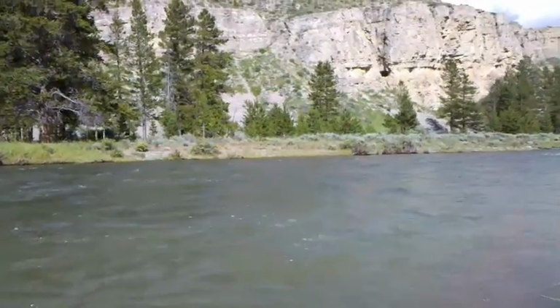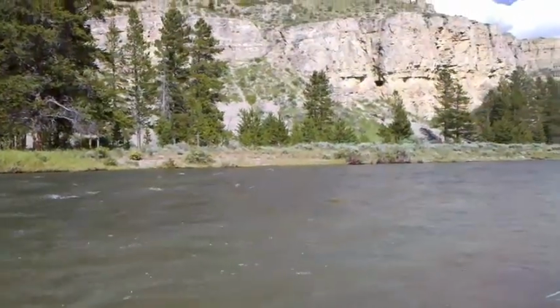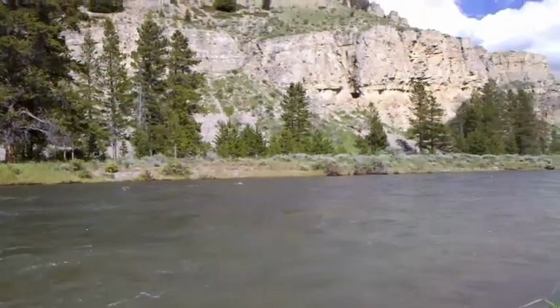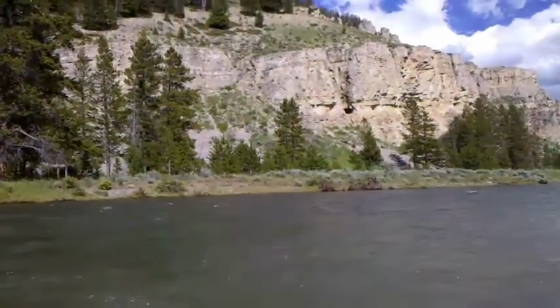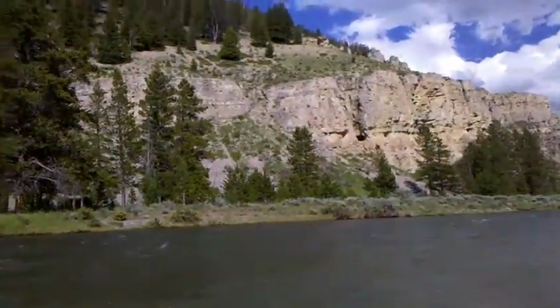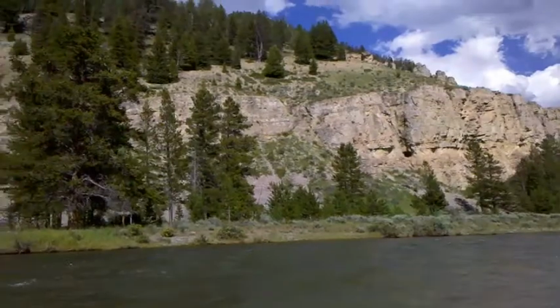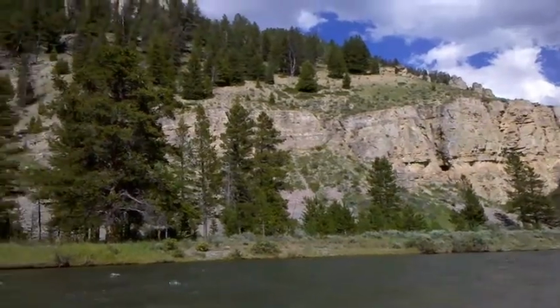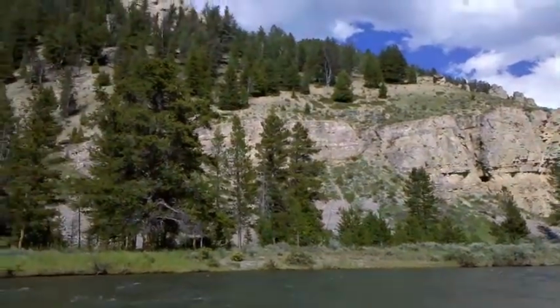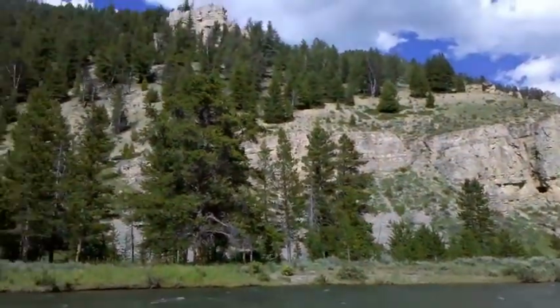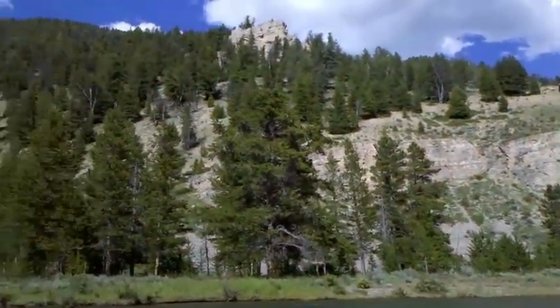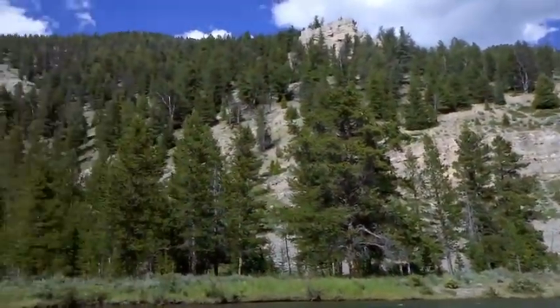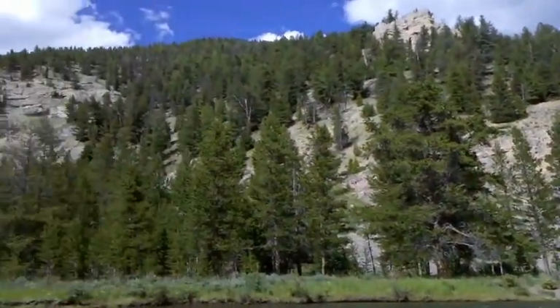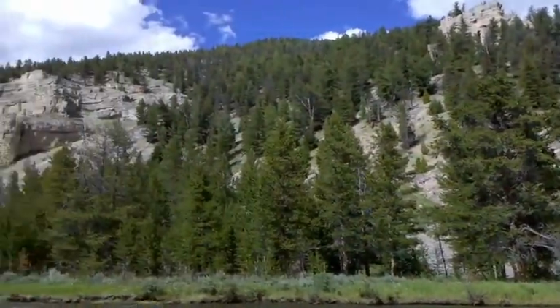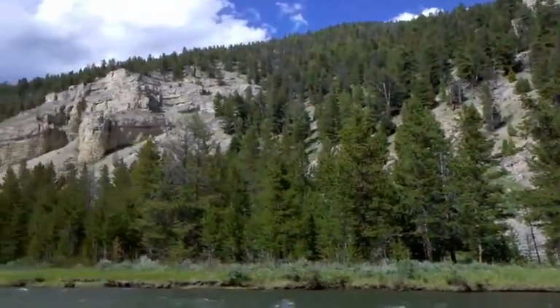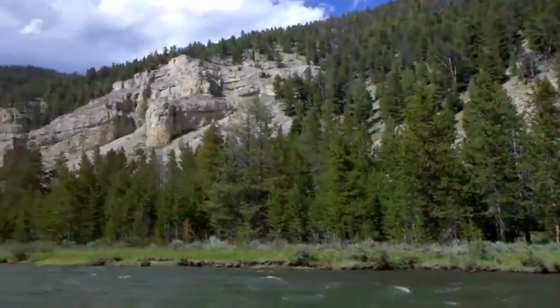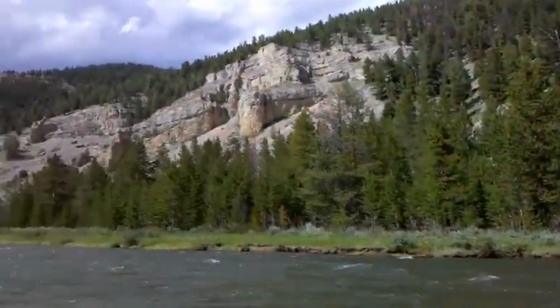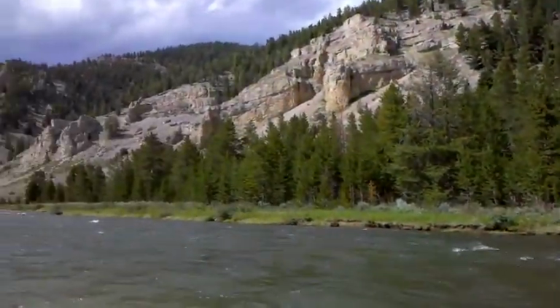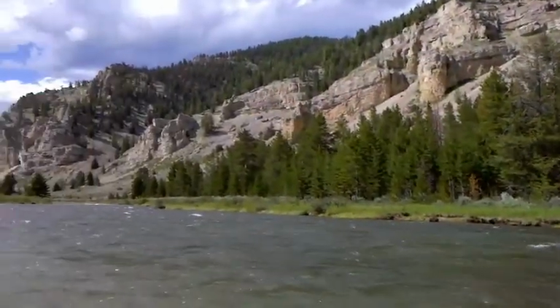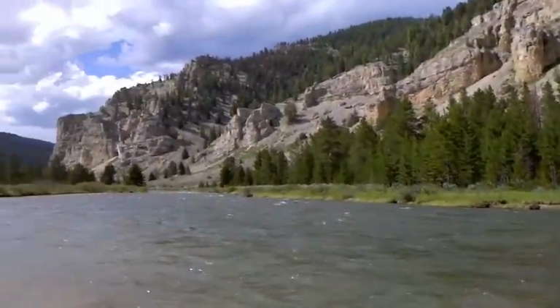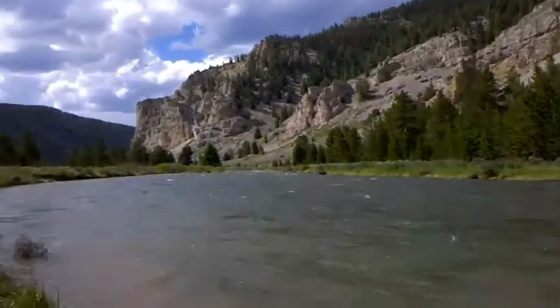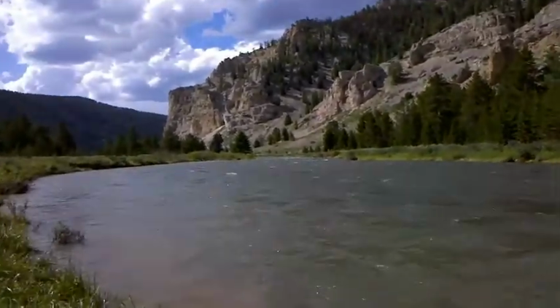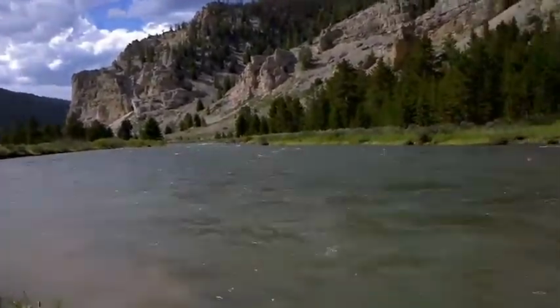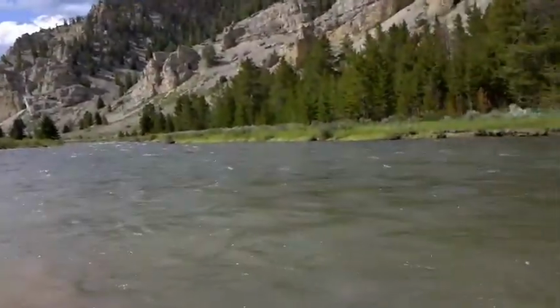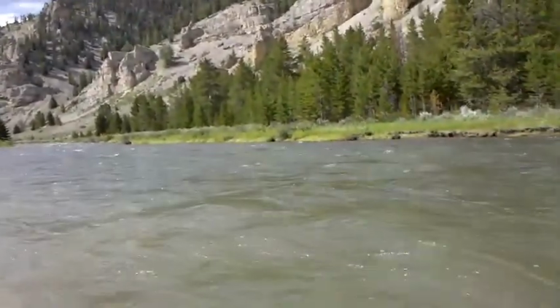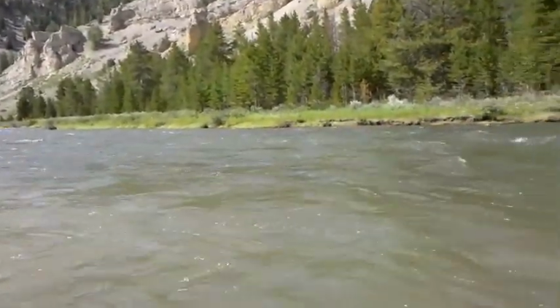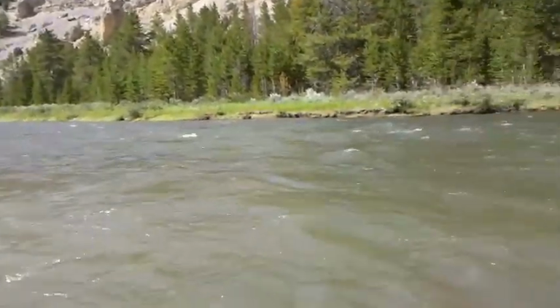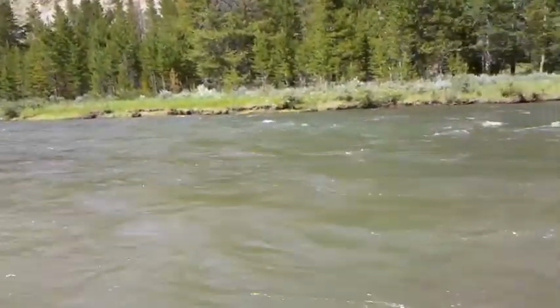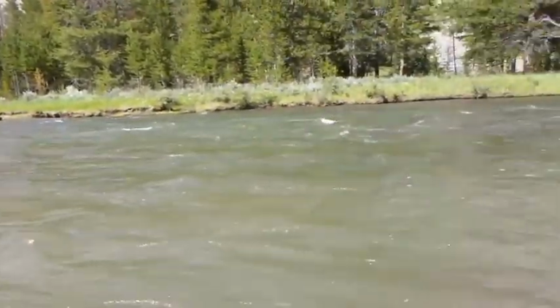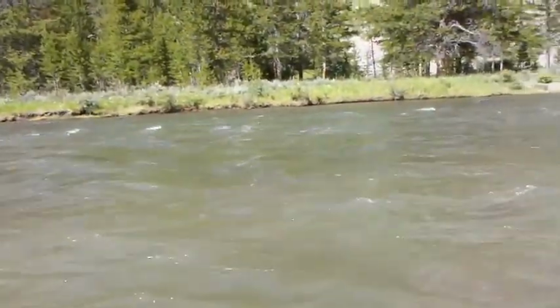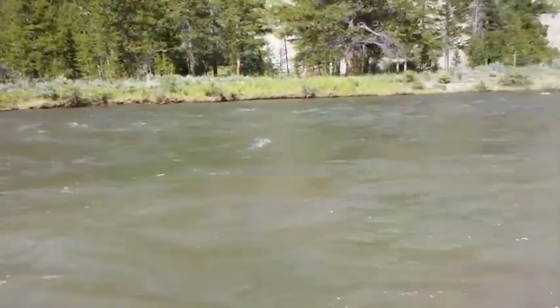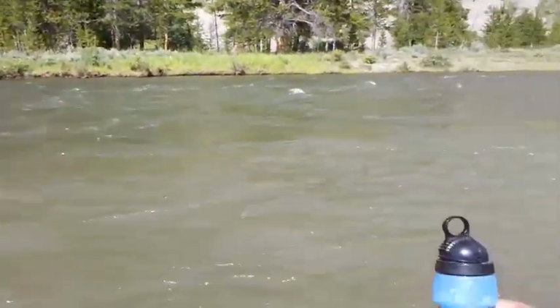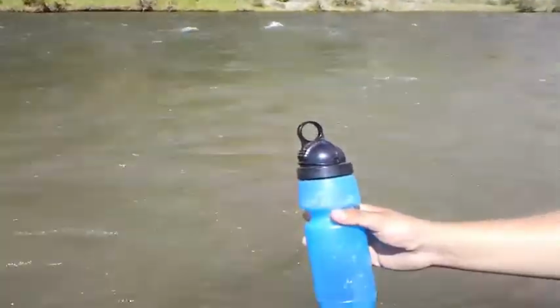How's it going everybody? I'm out here in West Yellowstone and I'm getting kind of thirsty. We've been on a road trip for about 15 hours now and I just want to get some mountain water. So what I'm going to do today is show you how to use my Berkey water filter.